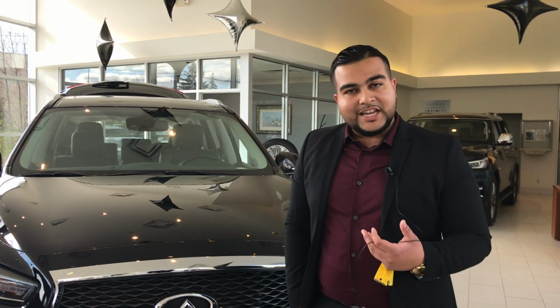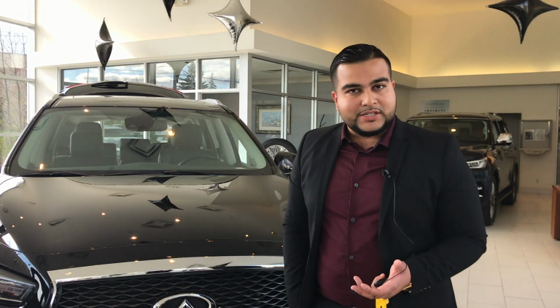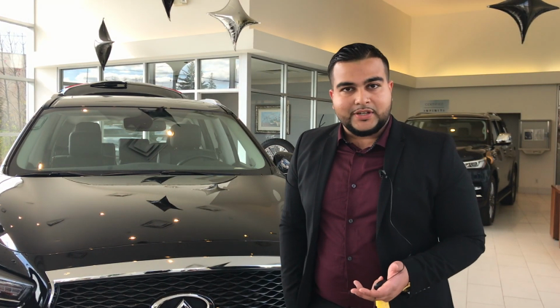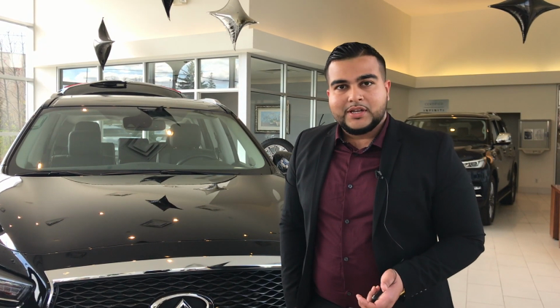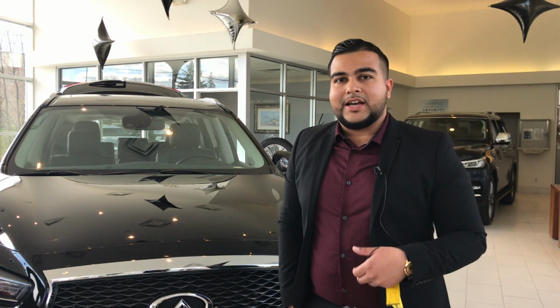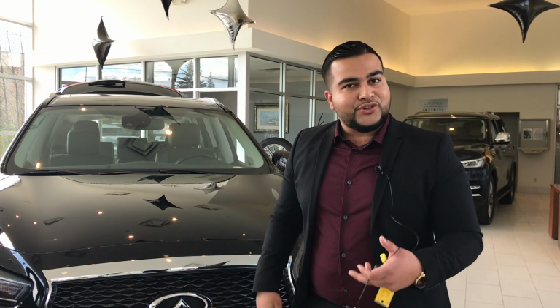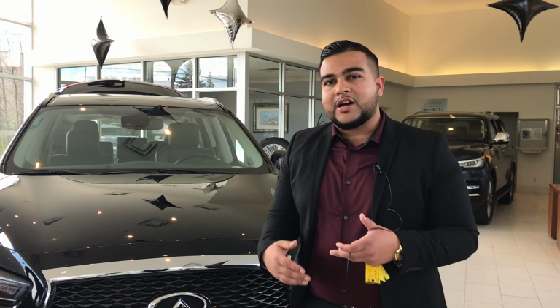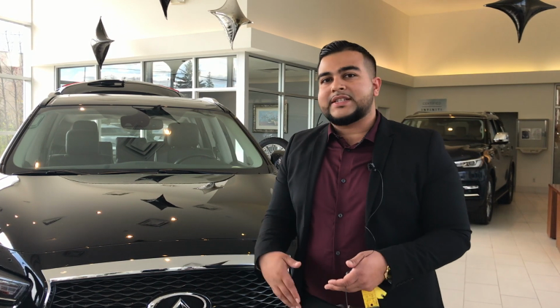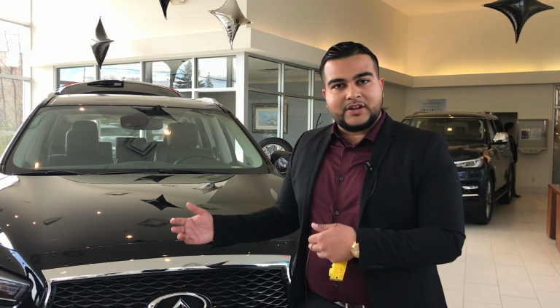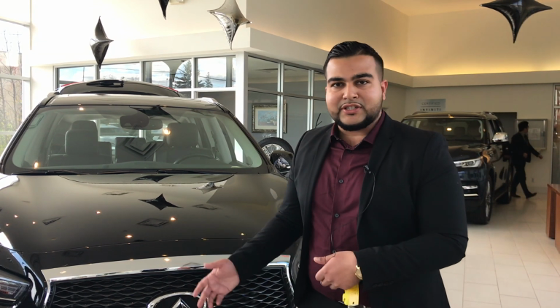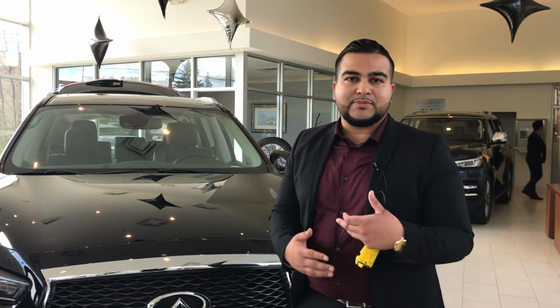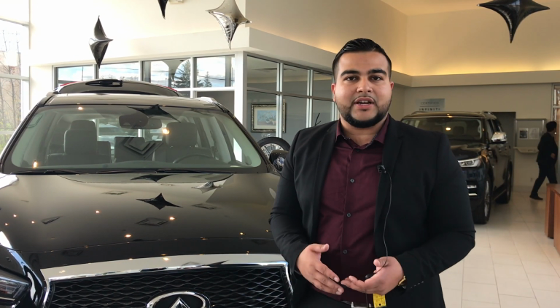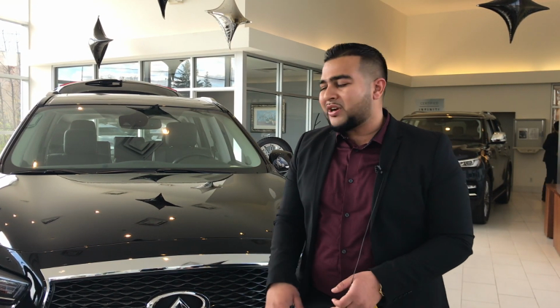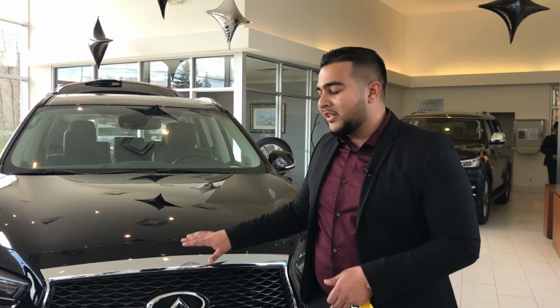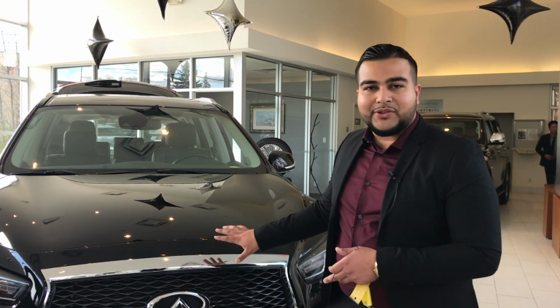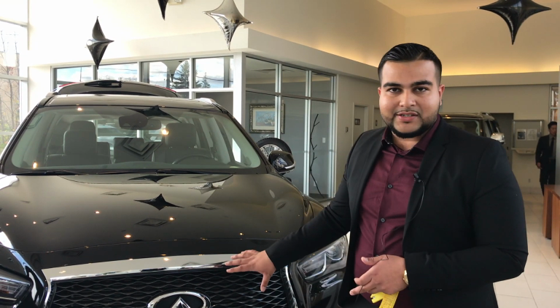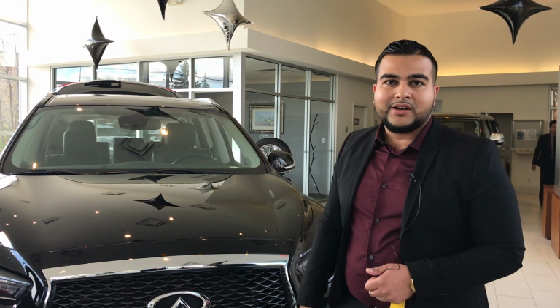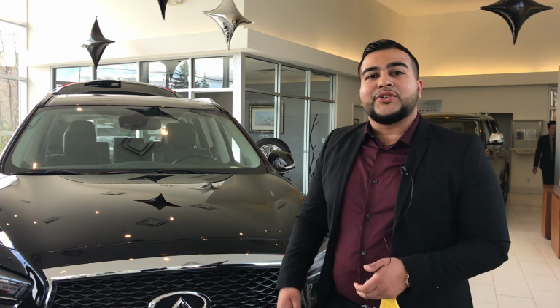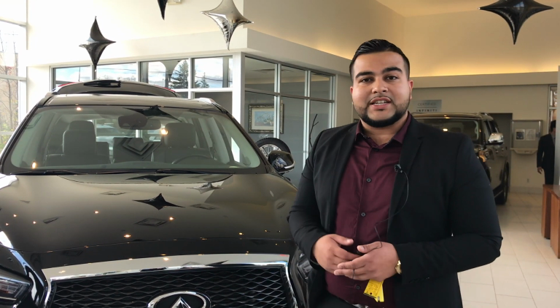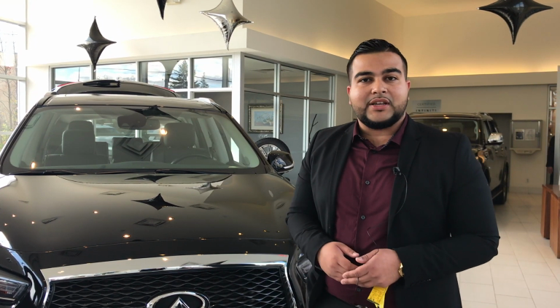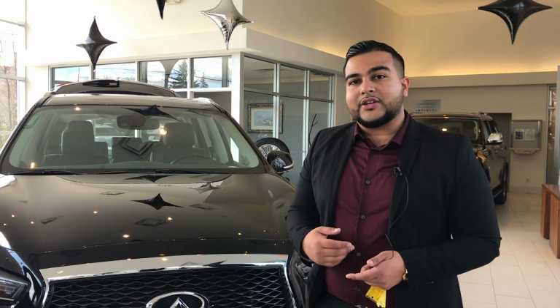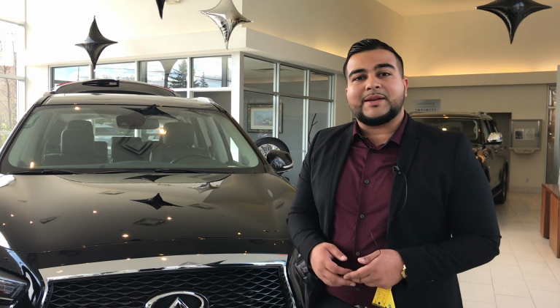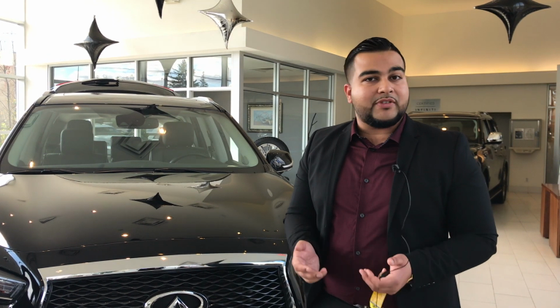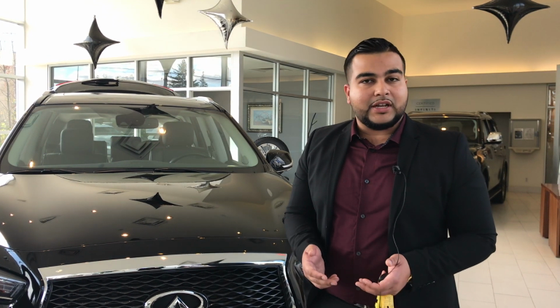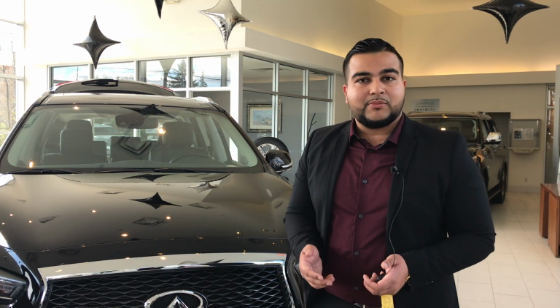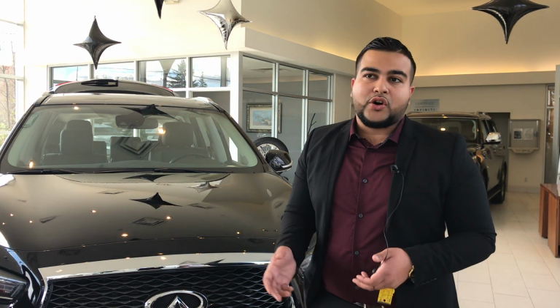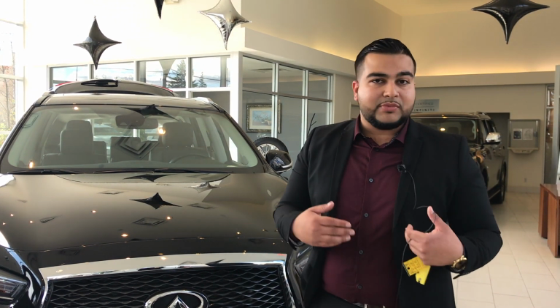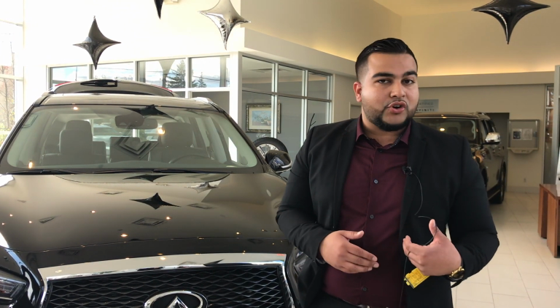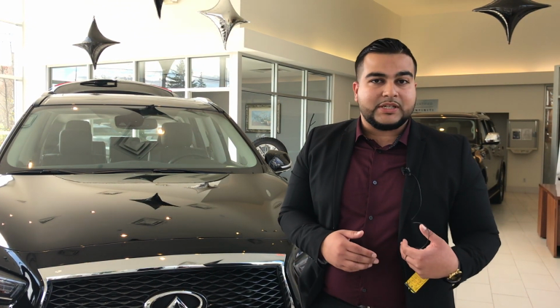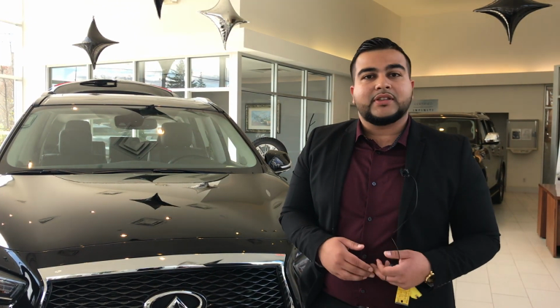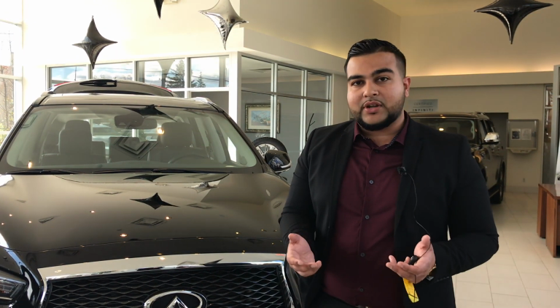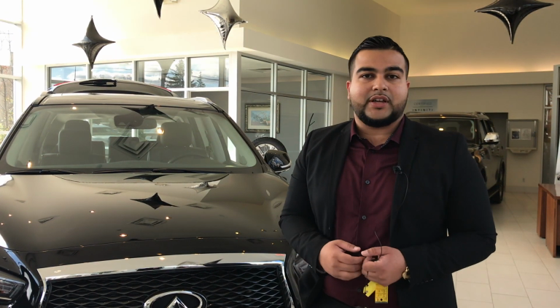Thank you for watching this video. I encourage you guys to come in — let's test drive the vehicle, let's spend some time together. I promise you're going to love the ride of this car. You can contact me at gervin@markhaminfinity.com or just come to the showroom and see me. Thank you and have a good day.